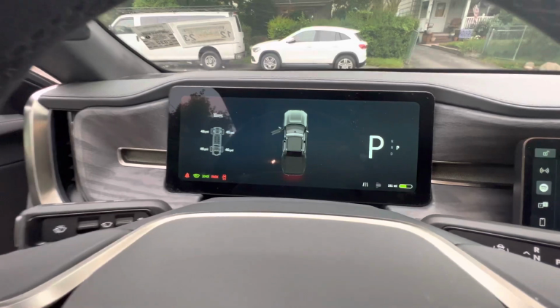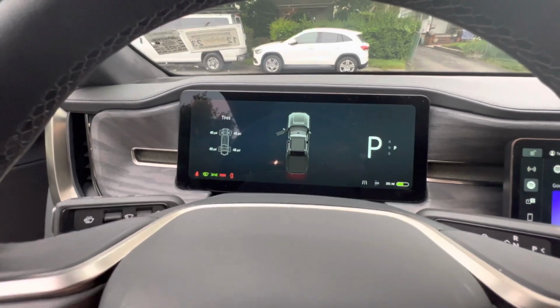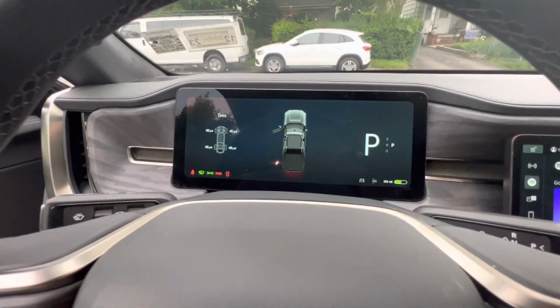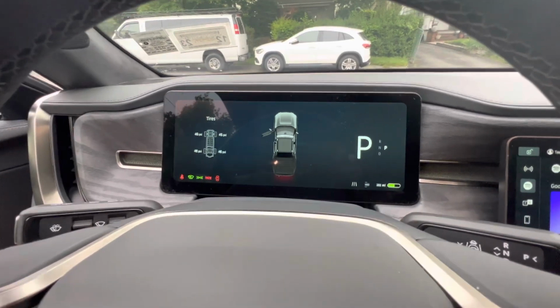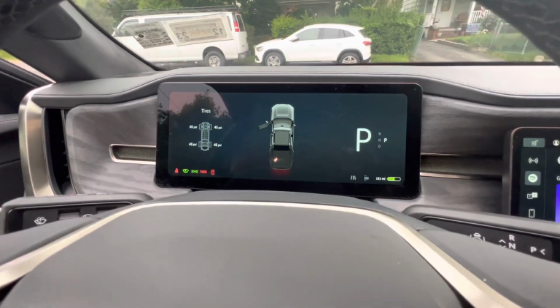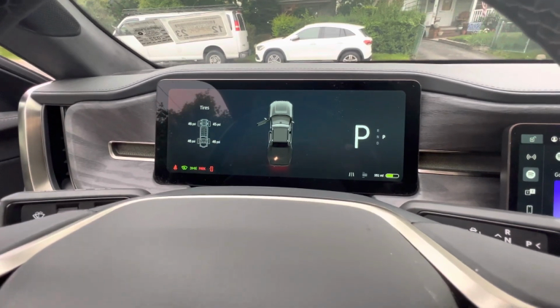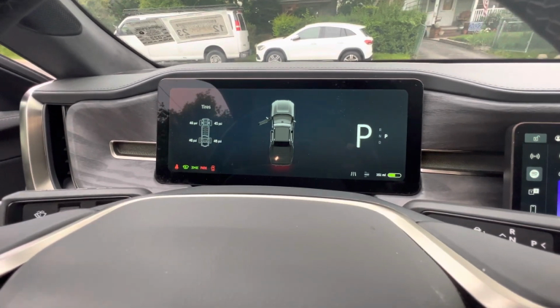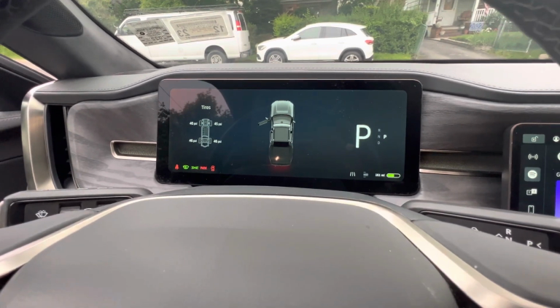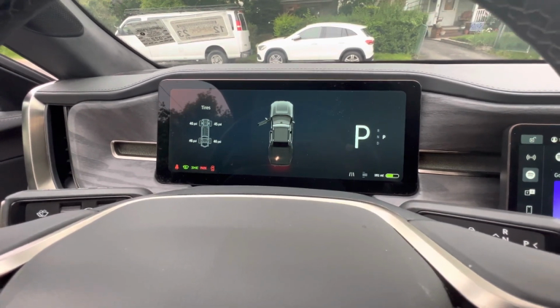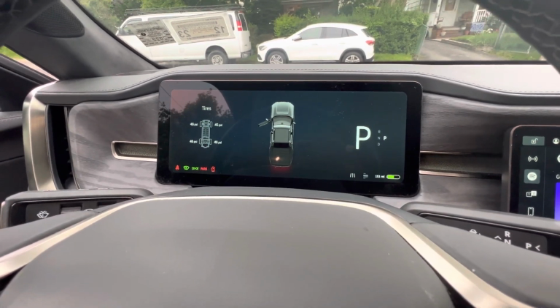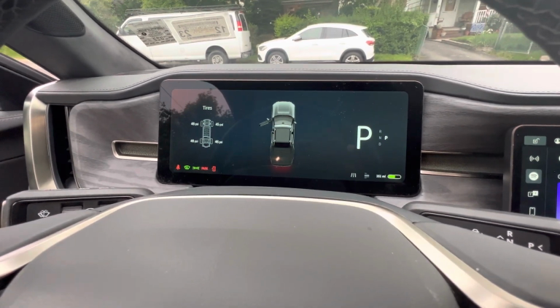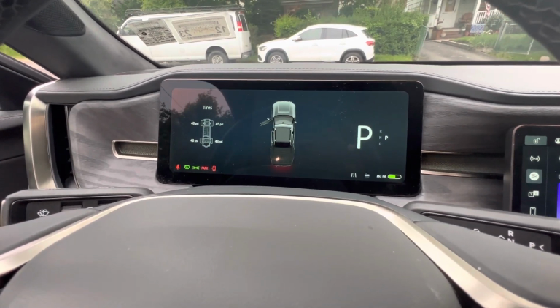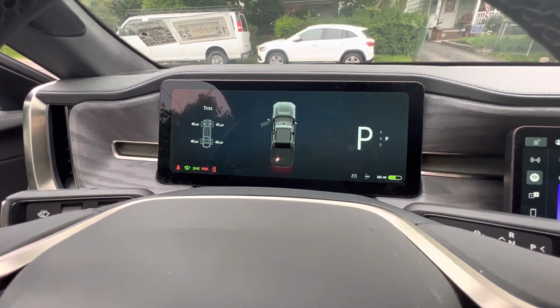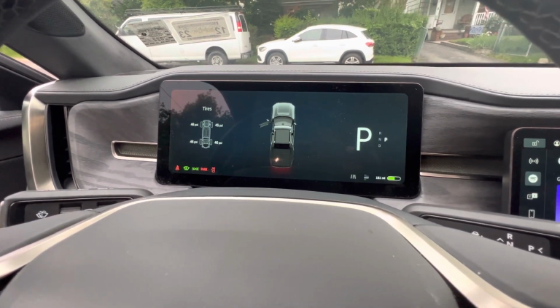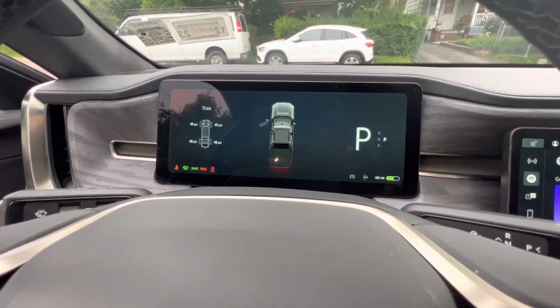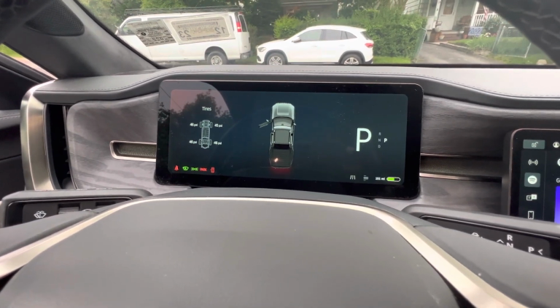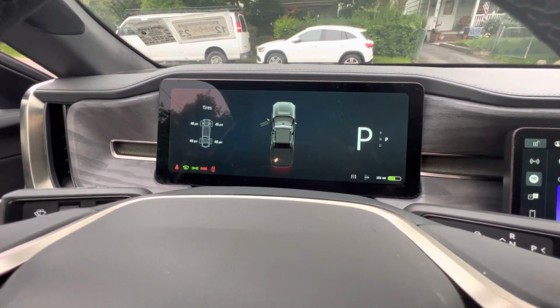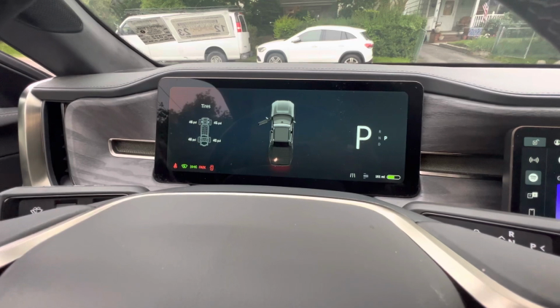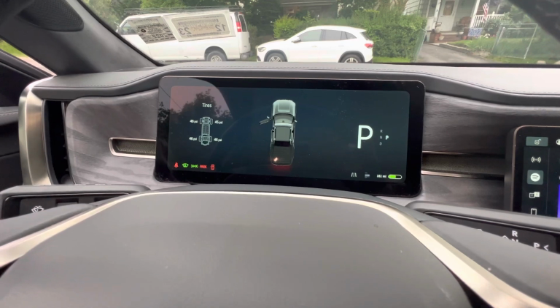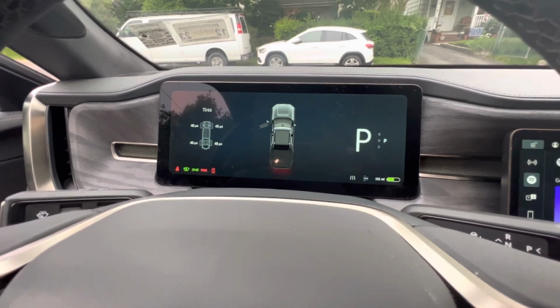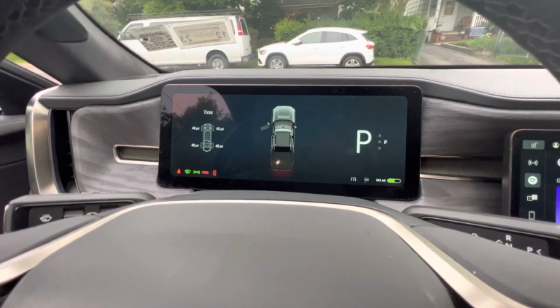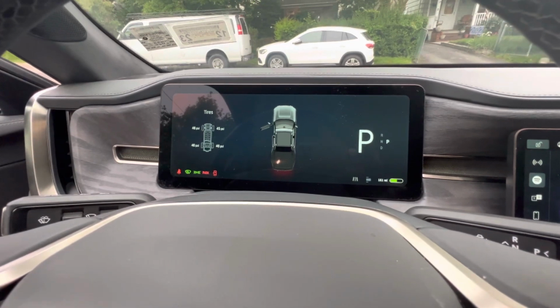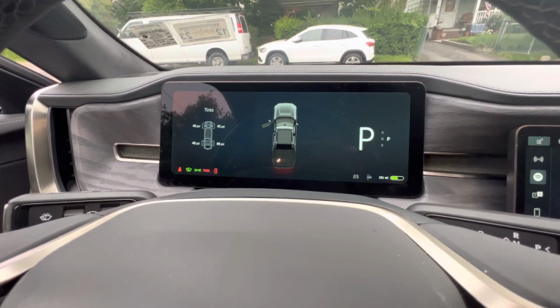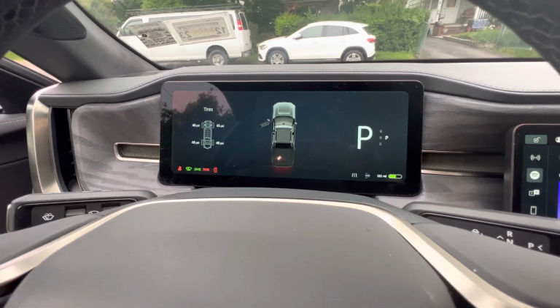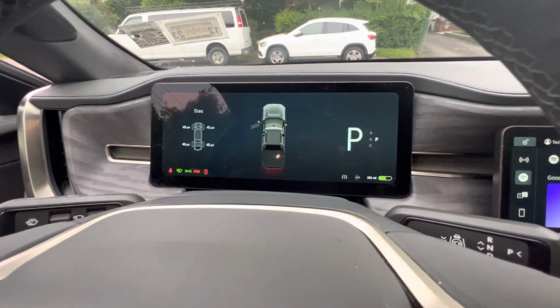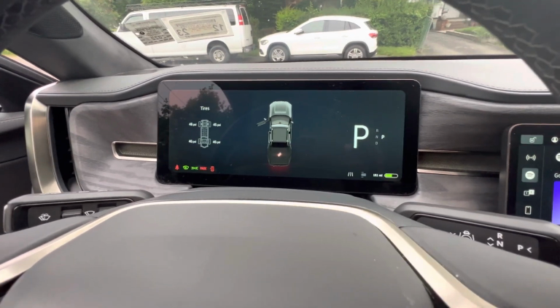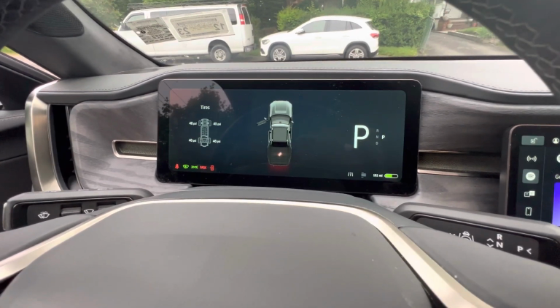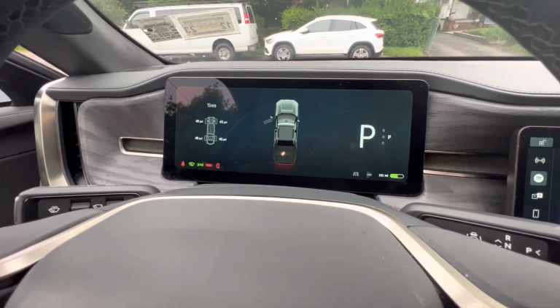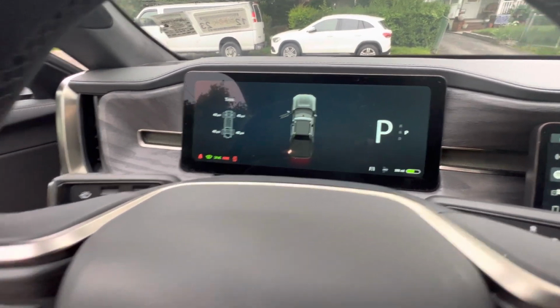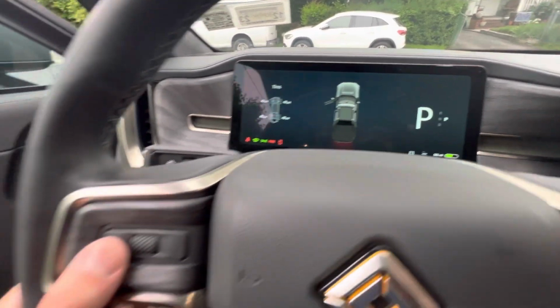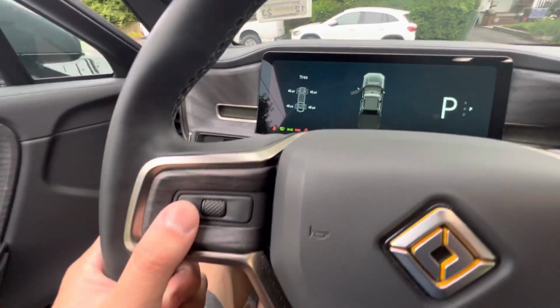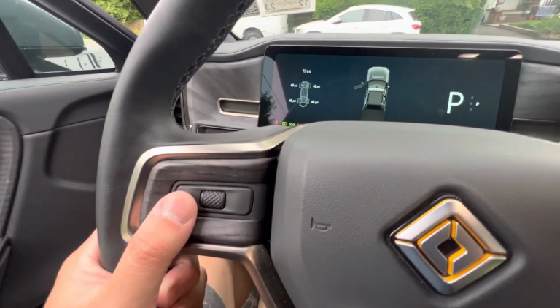Hey guys, how you doing? It's Ted here. I just wanted to do a quick video for a lot of the new Rivian owners — some tips and tricks that I found helpful as I've owned the vehicle.